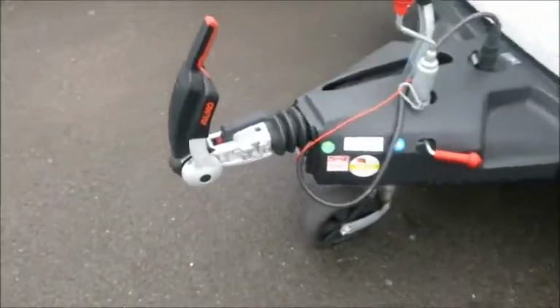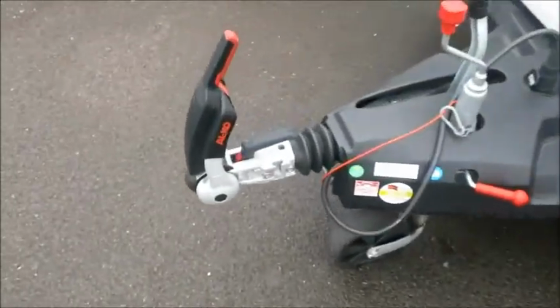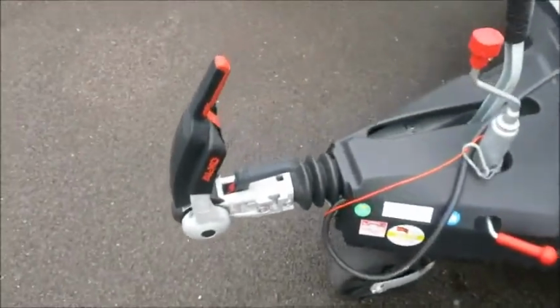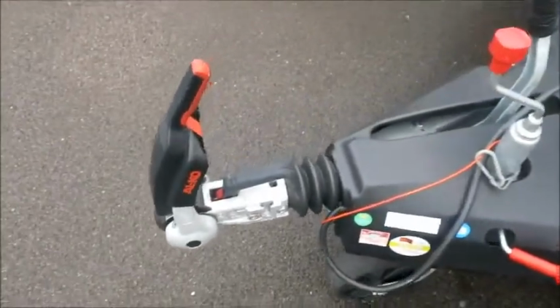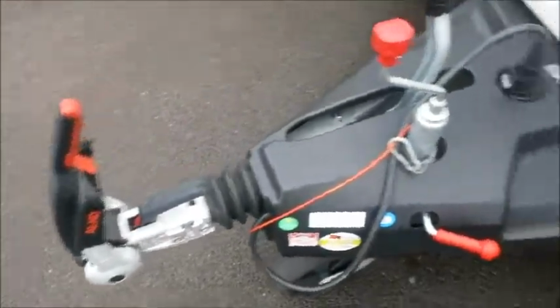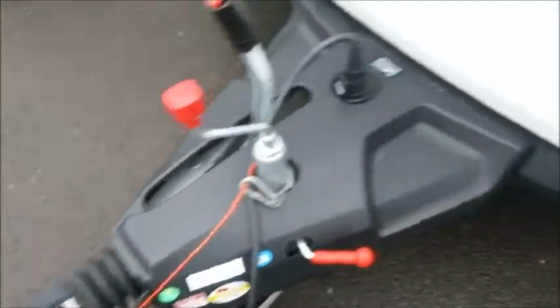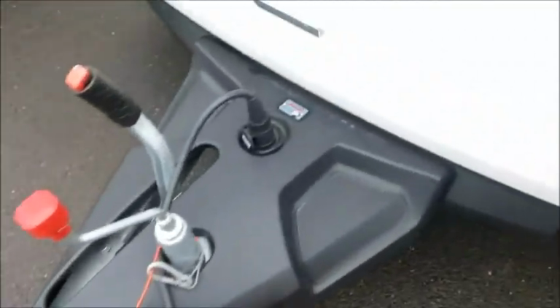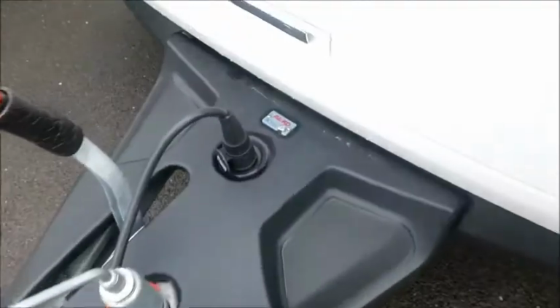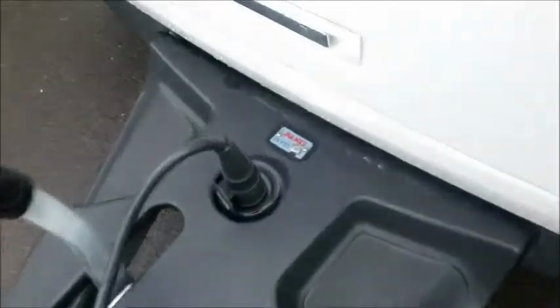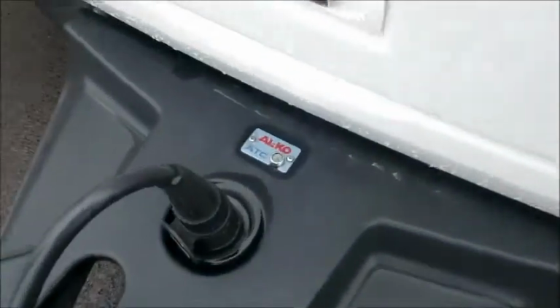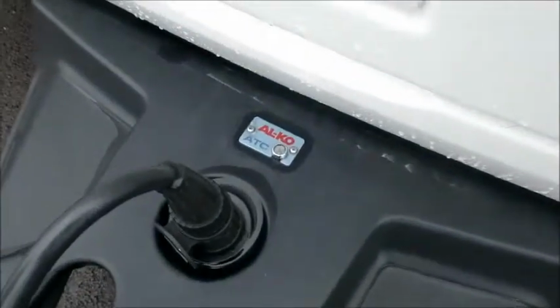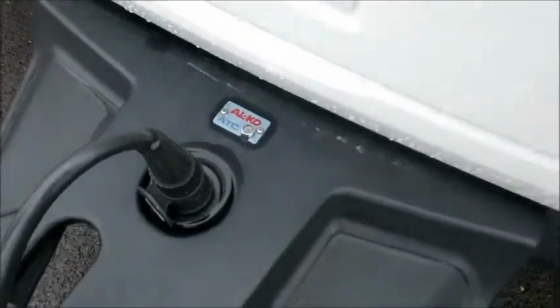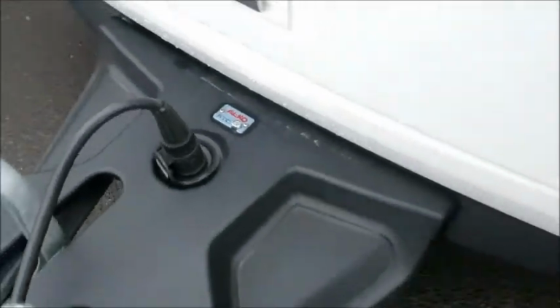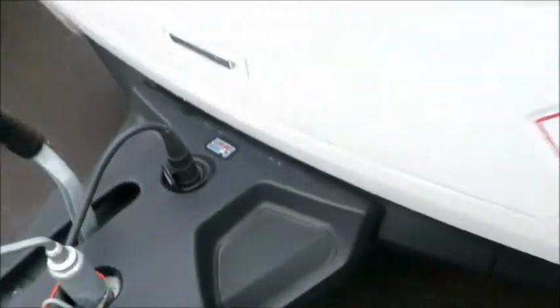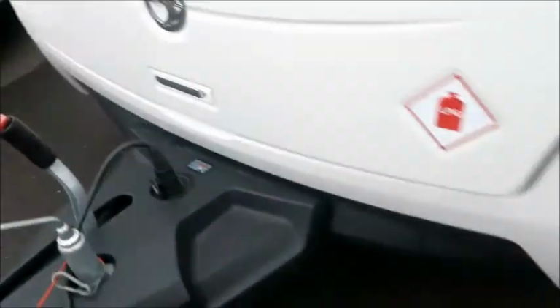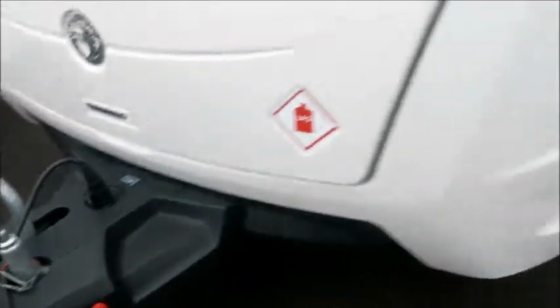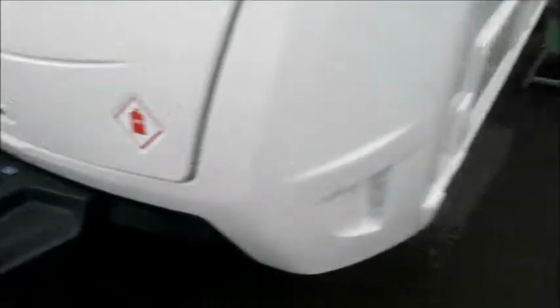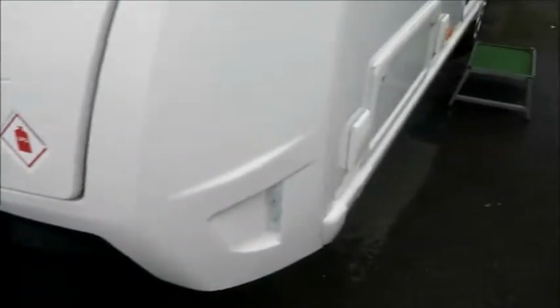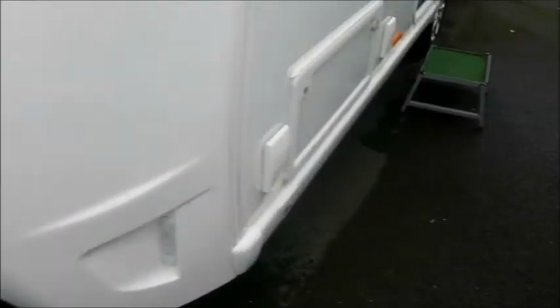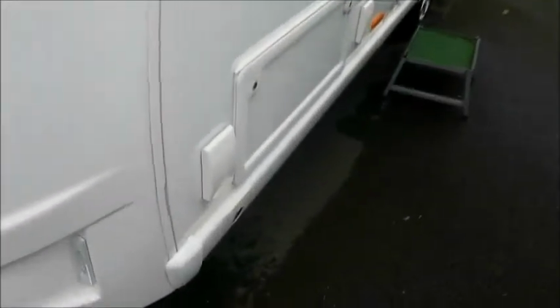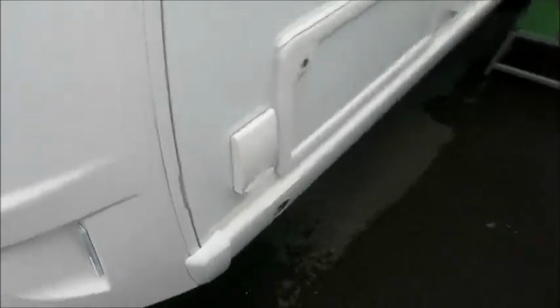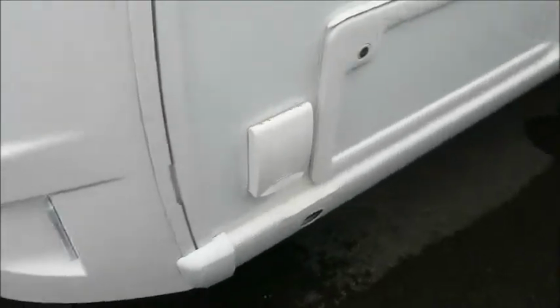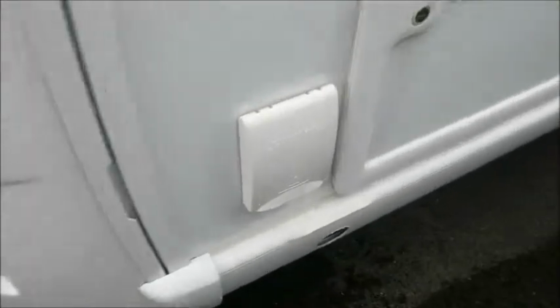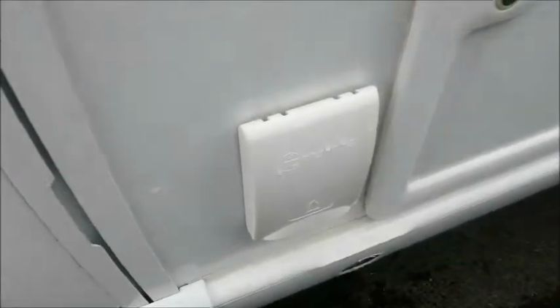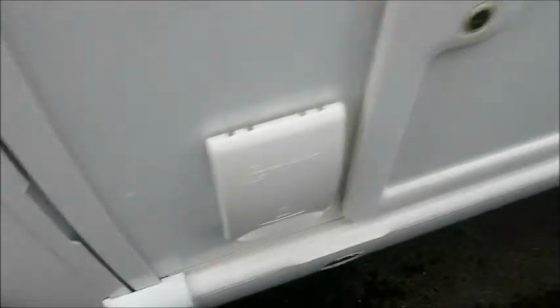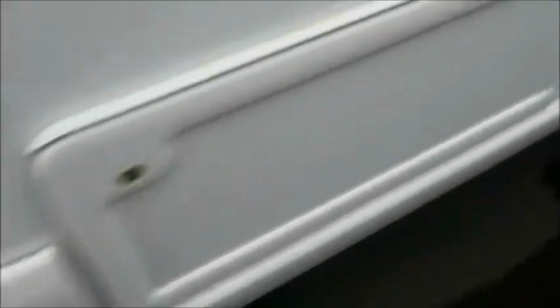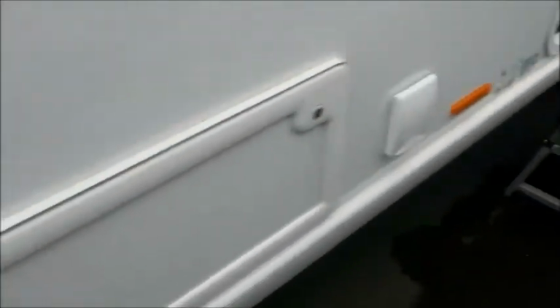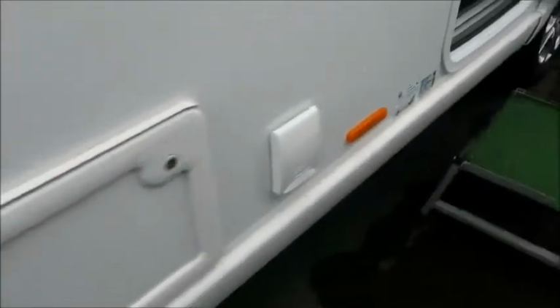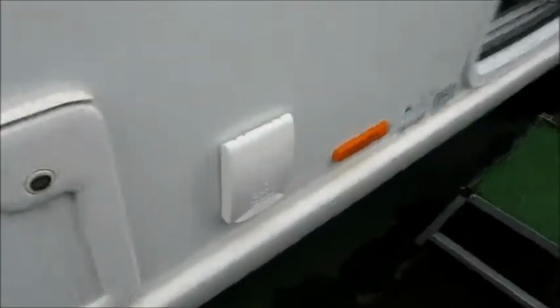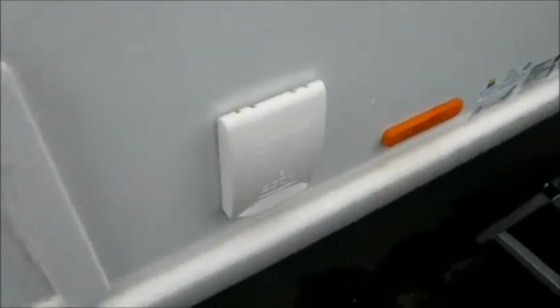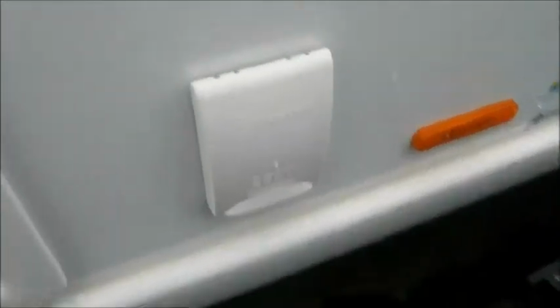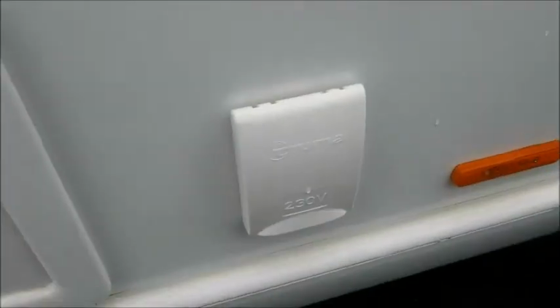On the front you can see an Alco hitch and of course the standard Alco ATC — automatic trailer control — as well as external gas and external electric points.